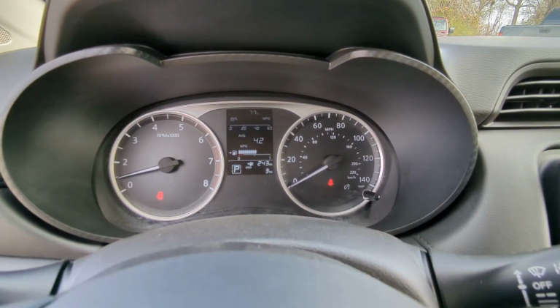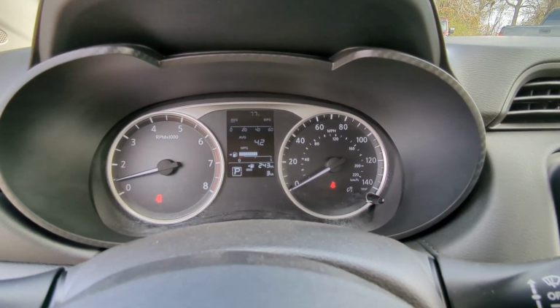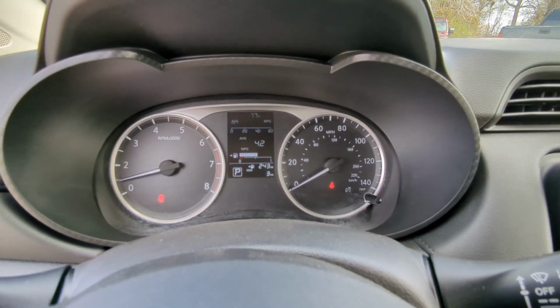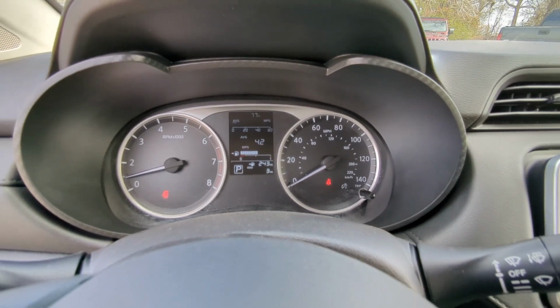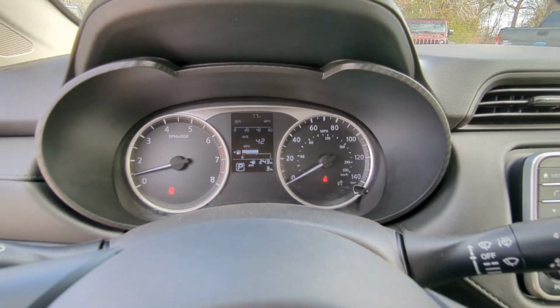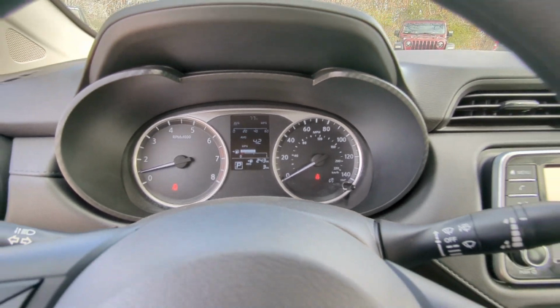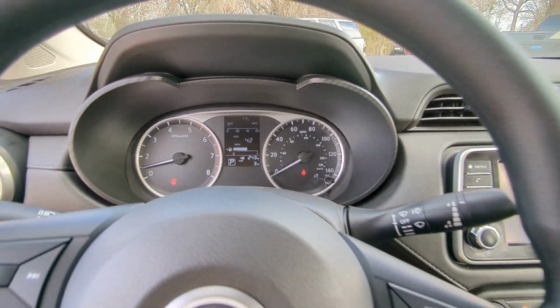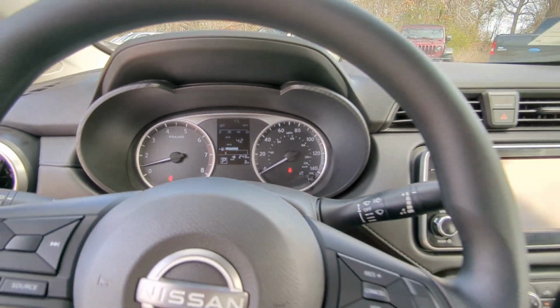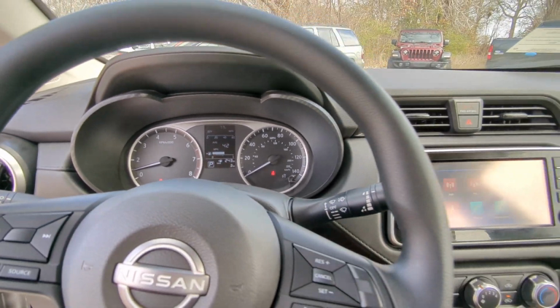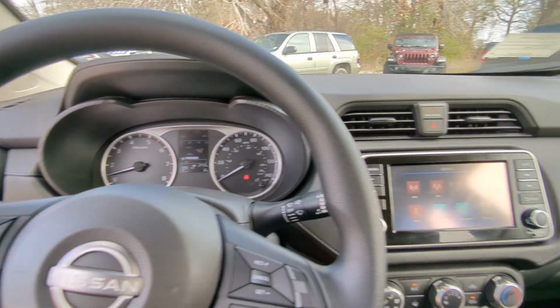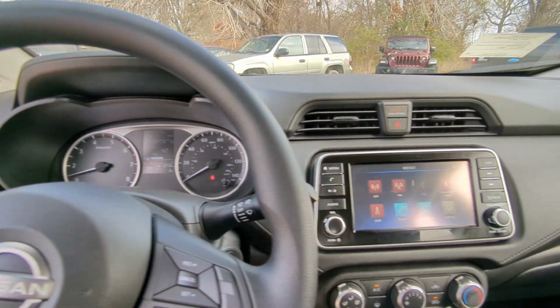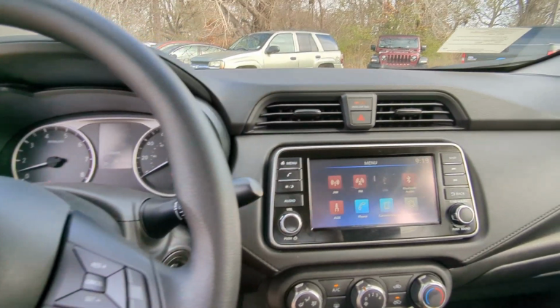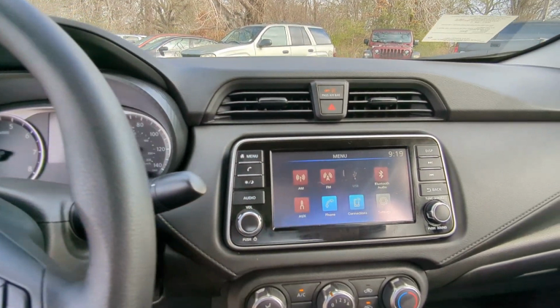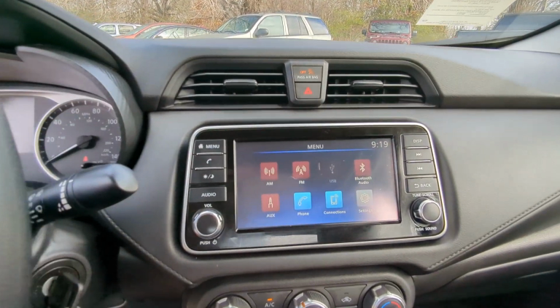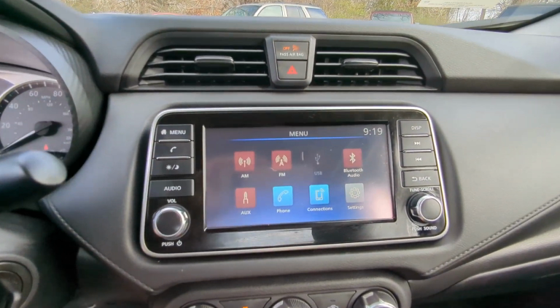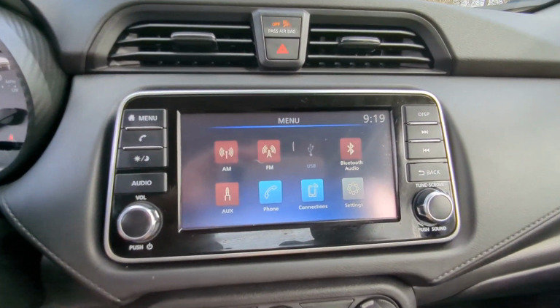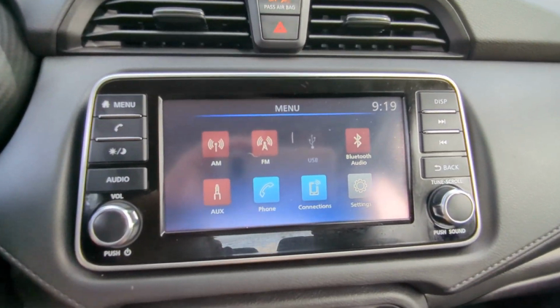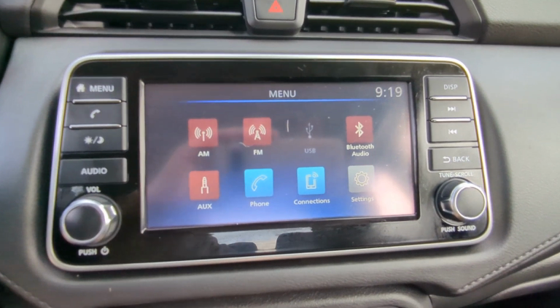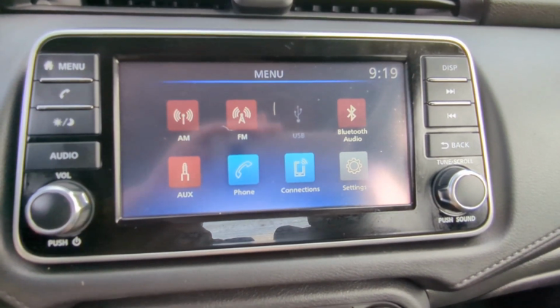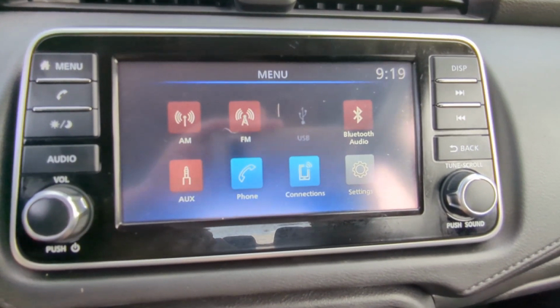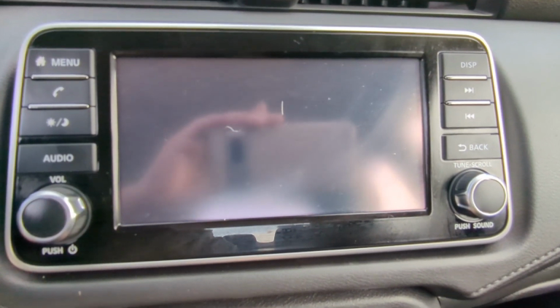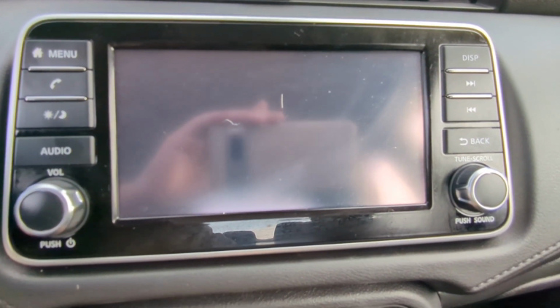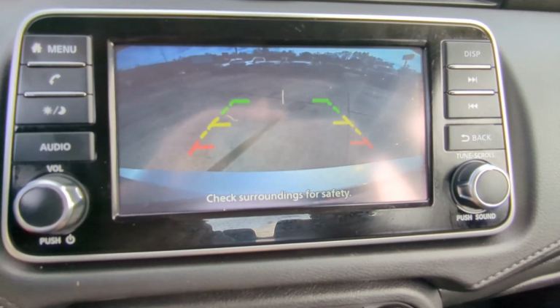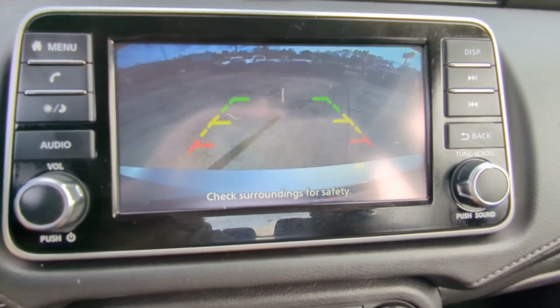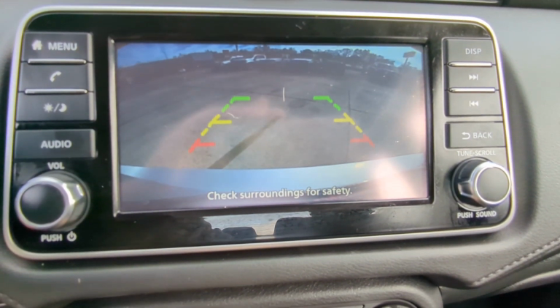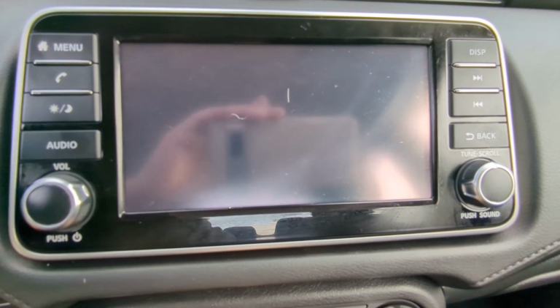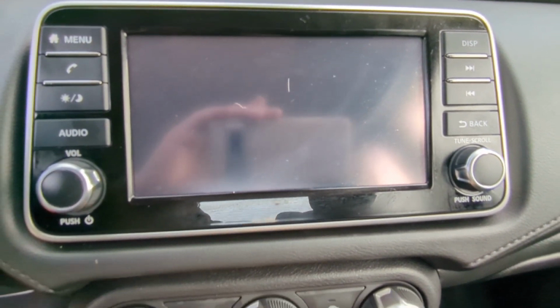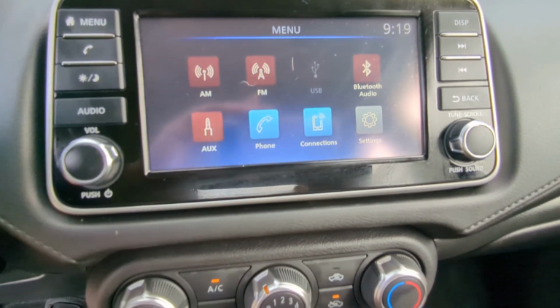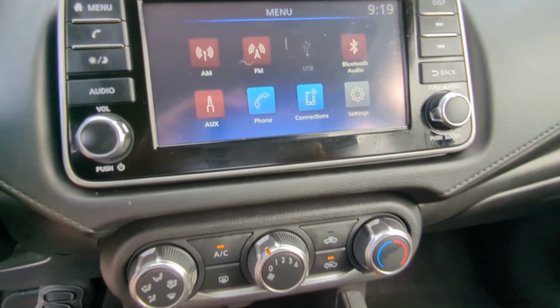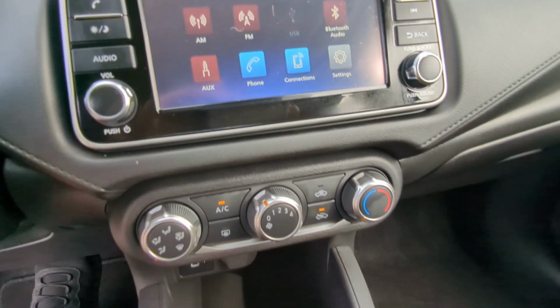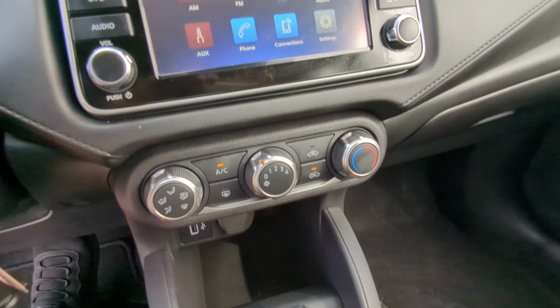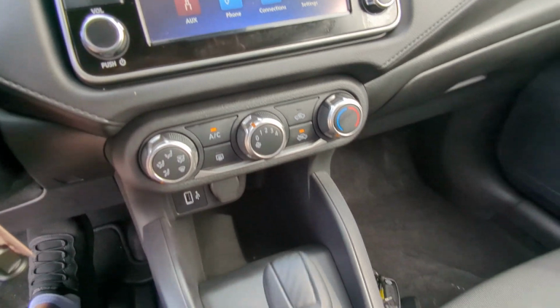Who knew you could have so many upscale features in an efficient compact sedan? See for yourself when you take this well-appointed Versa out for a test drive. Our professional staff looks forward to giving you excellent service.